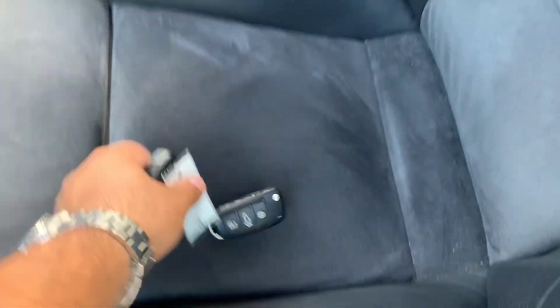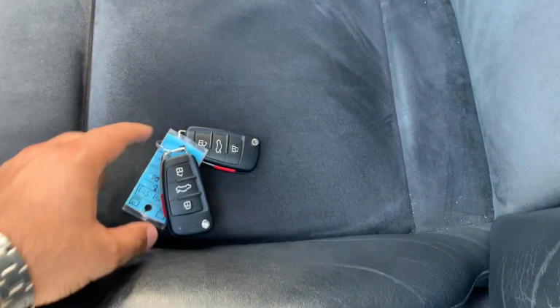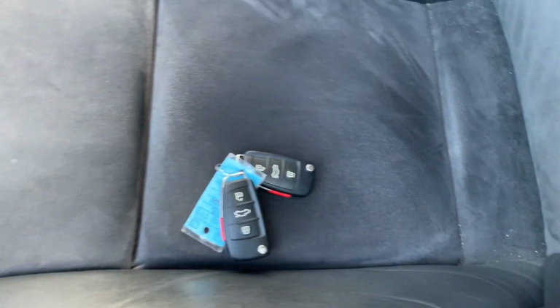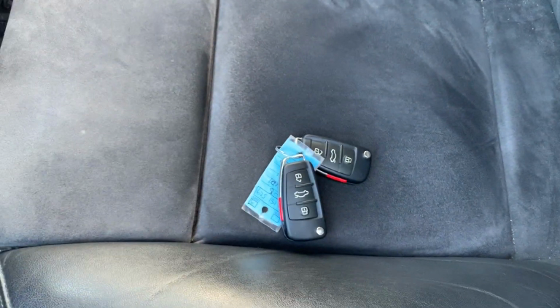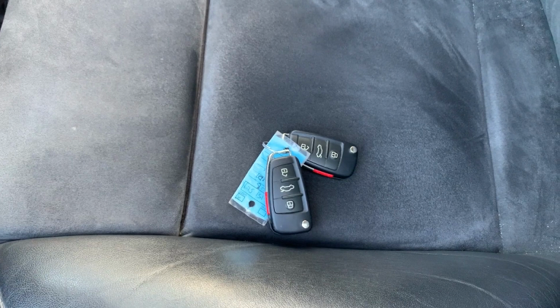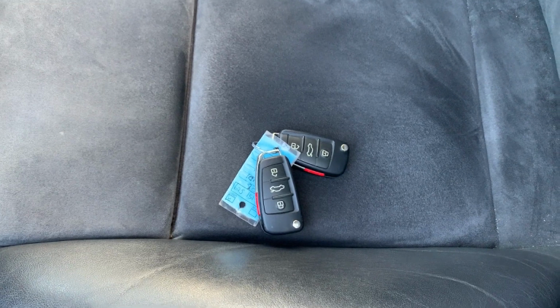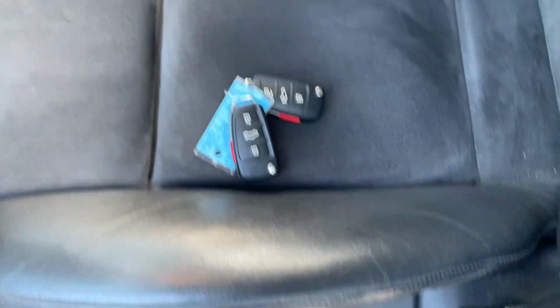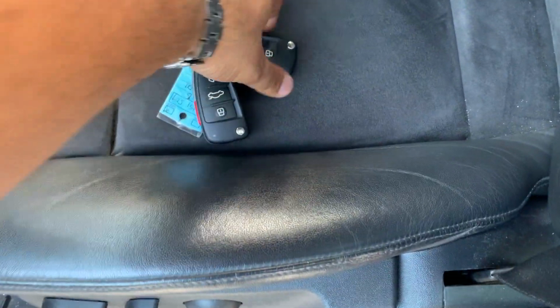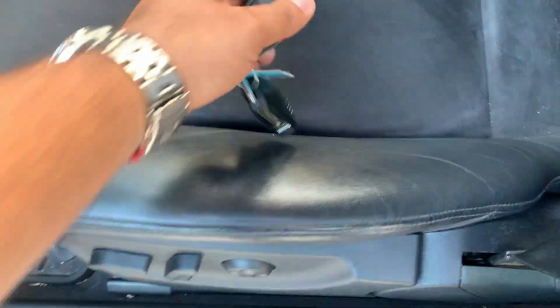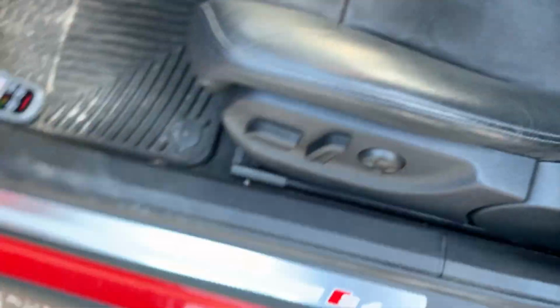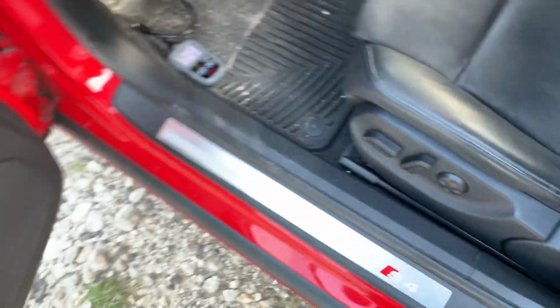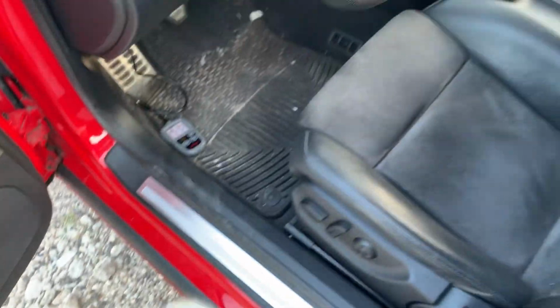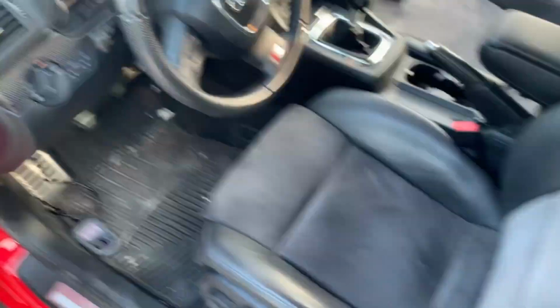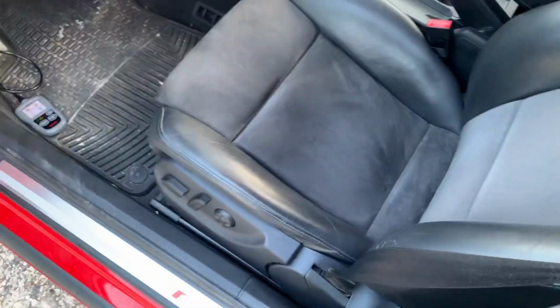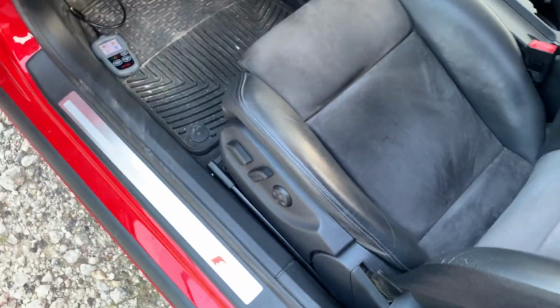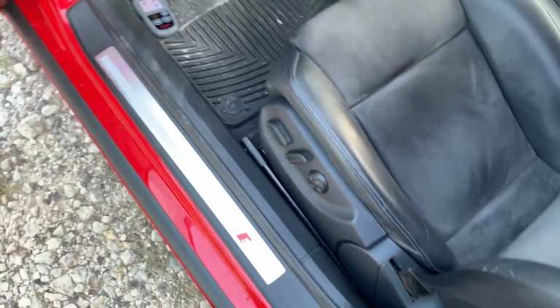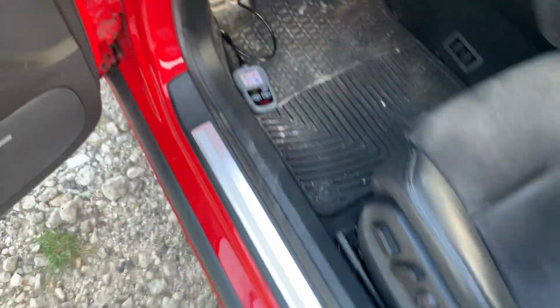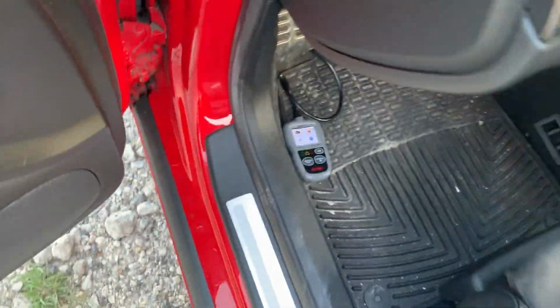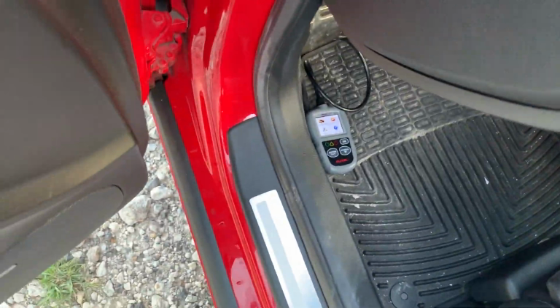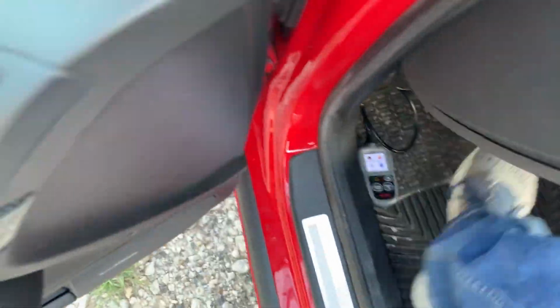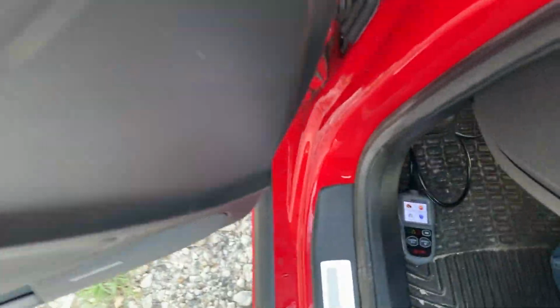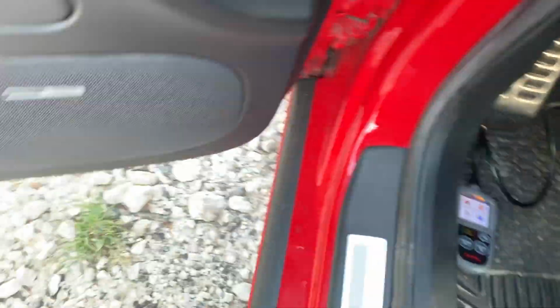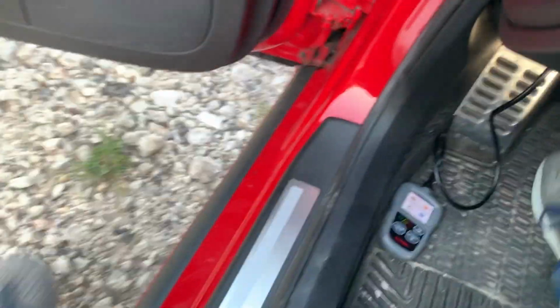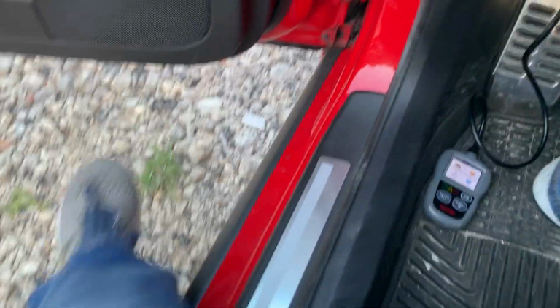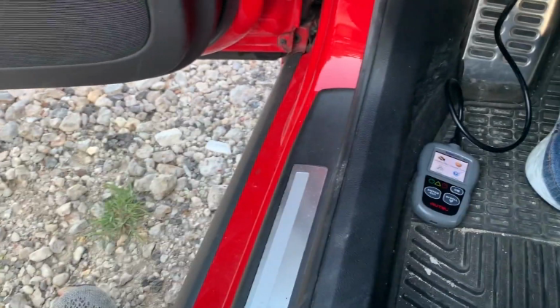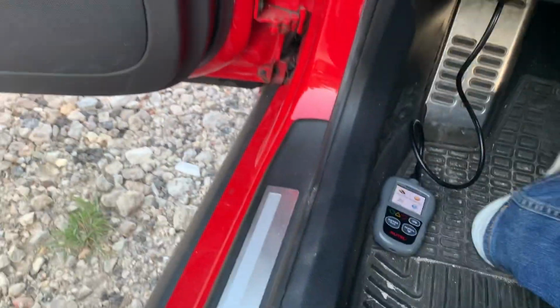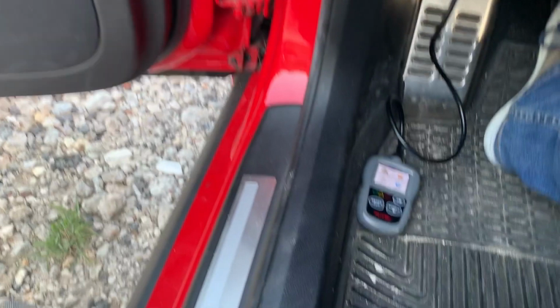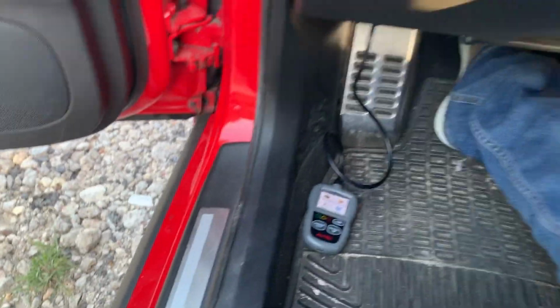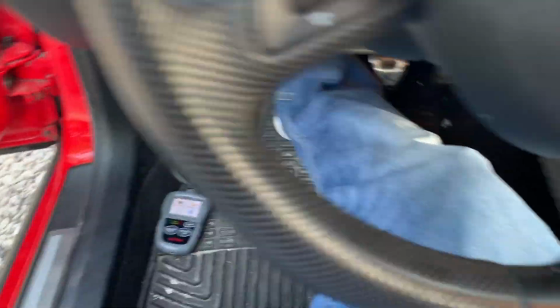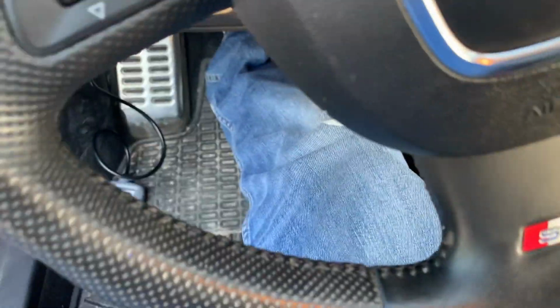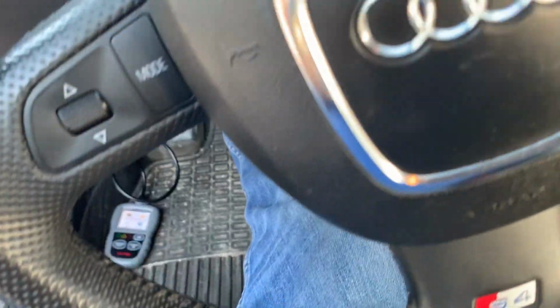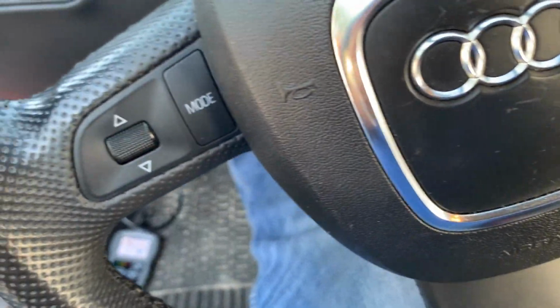It does come with two keys. I've got the scan tool plugged in right here, so I'll show you that it has no check engine lights on.